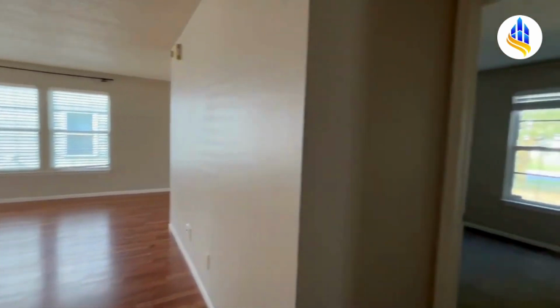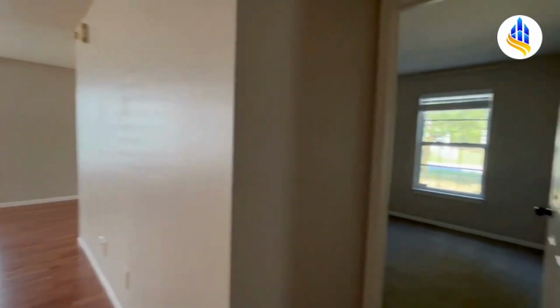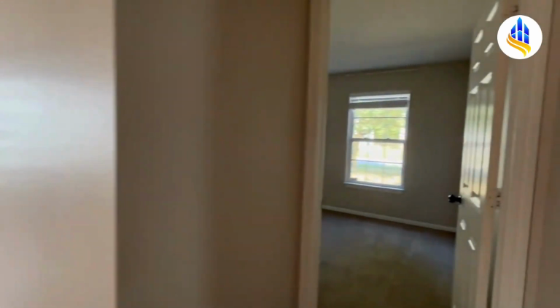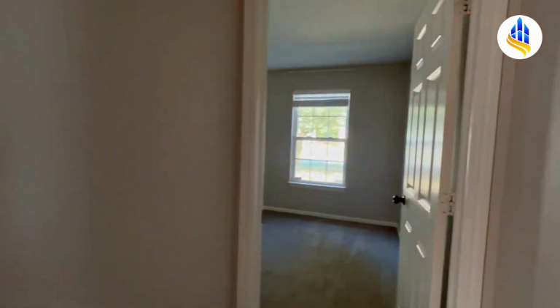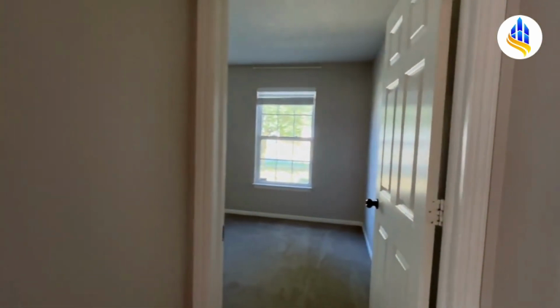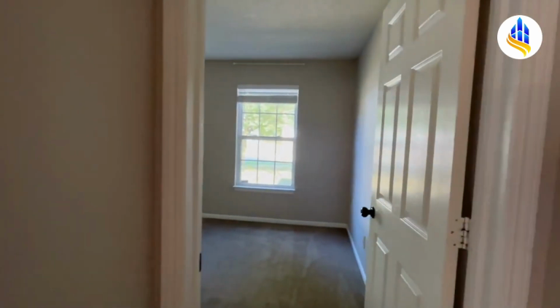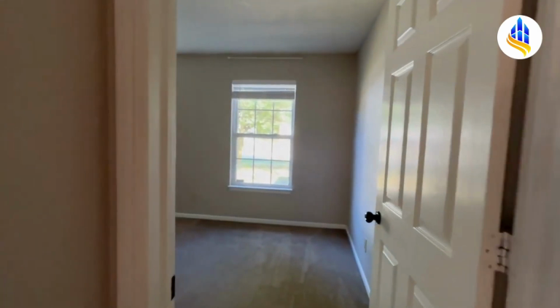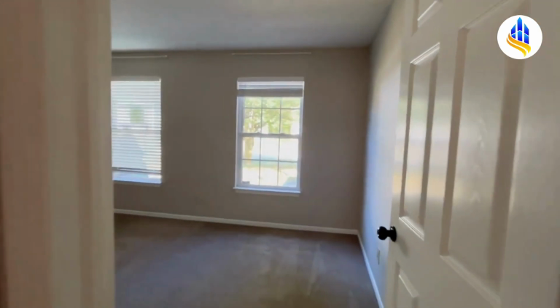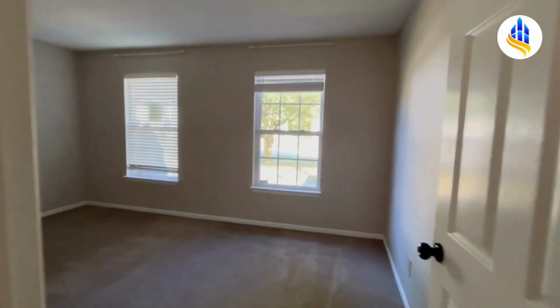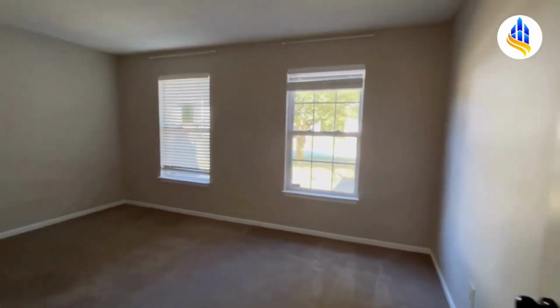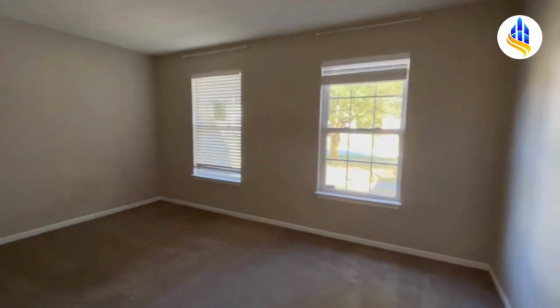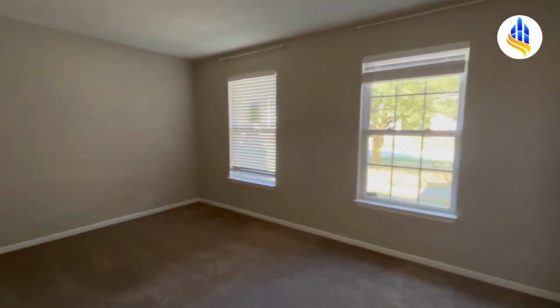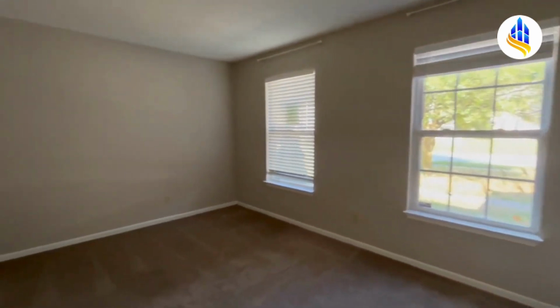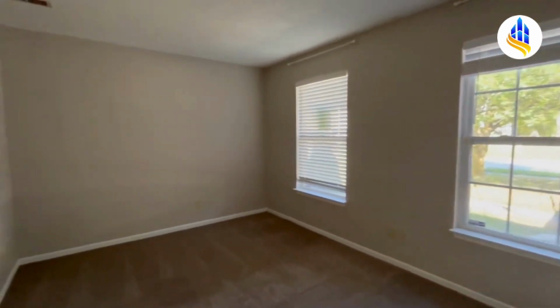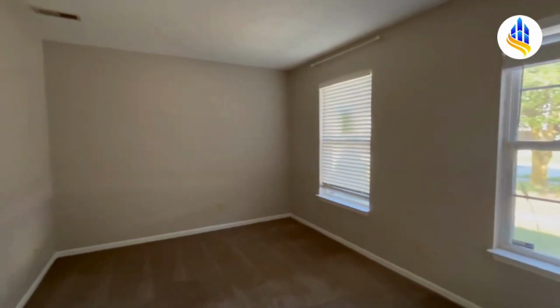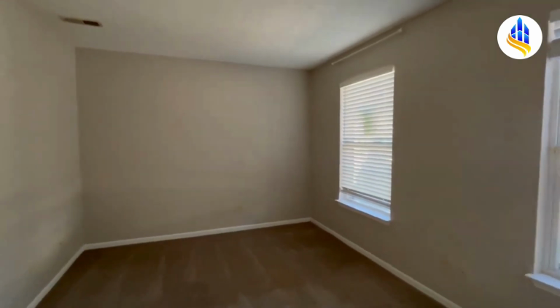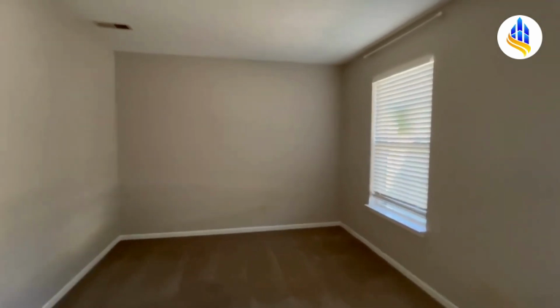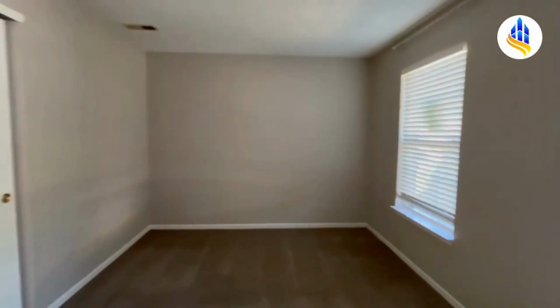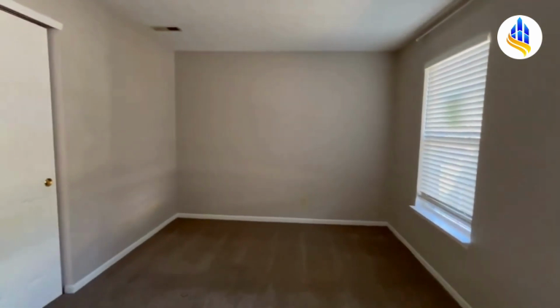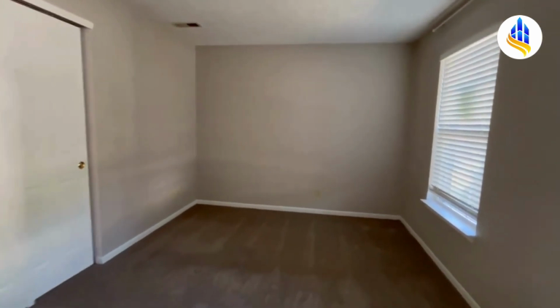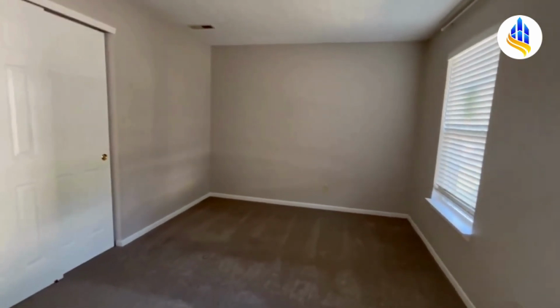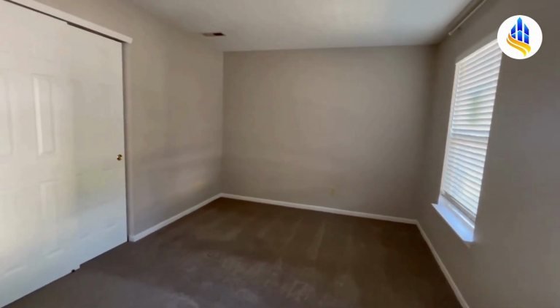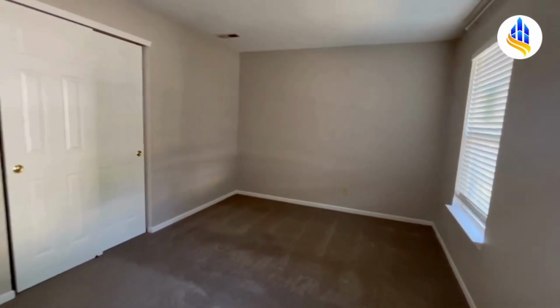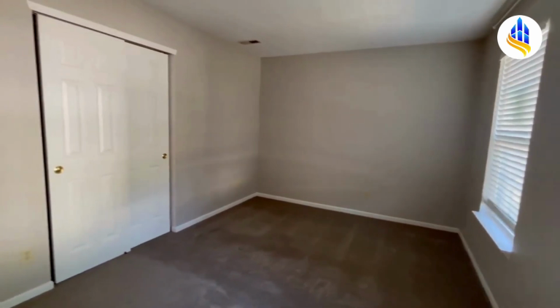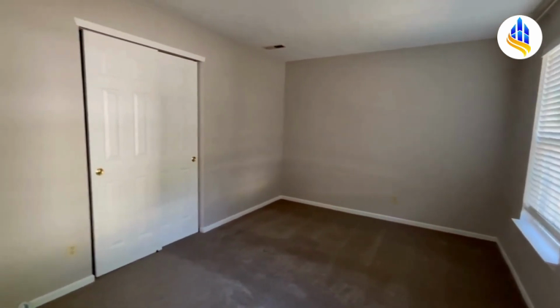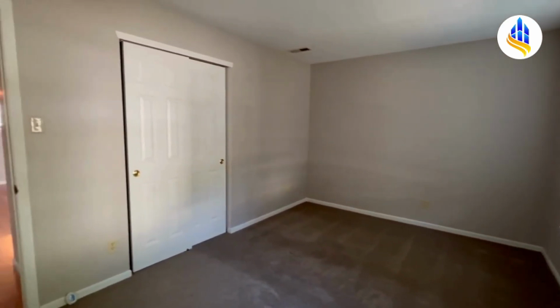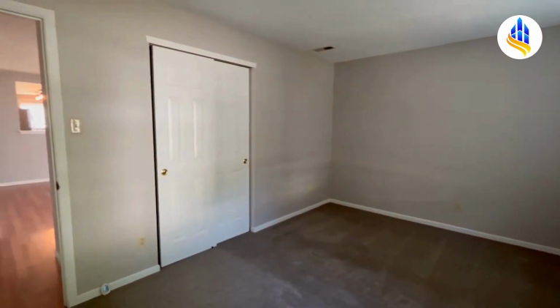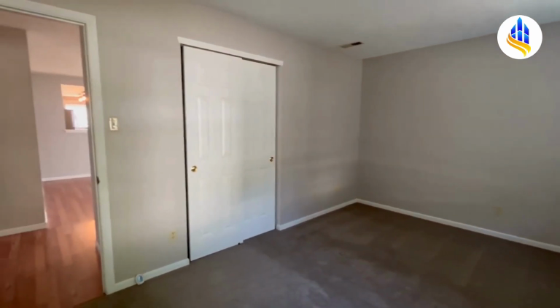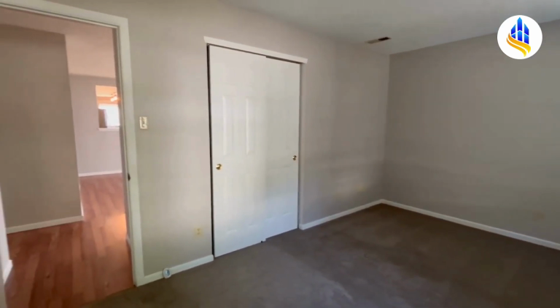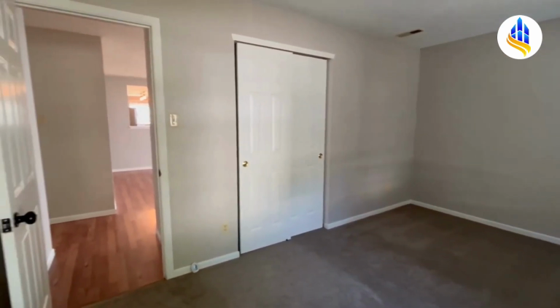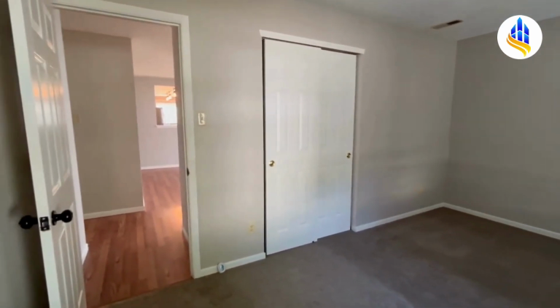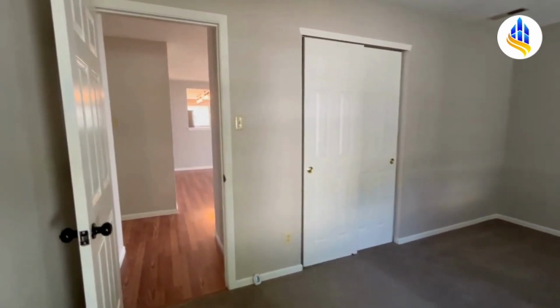Right next to the garage entrance door, here we have bedroom number three. This is a good size bedroom — this could hold a king size bedroom set. So bedroom number two was the smallest of all three bedrooms.